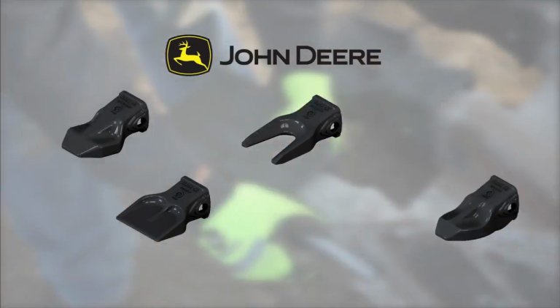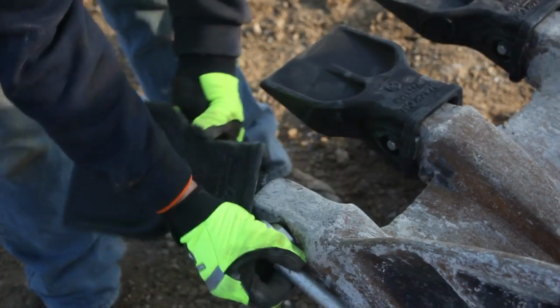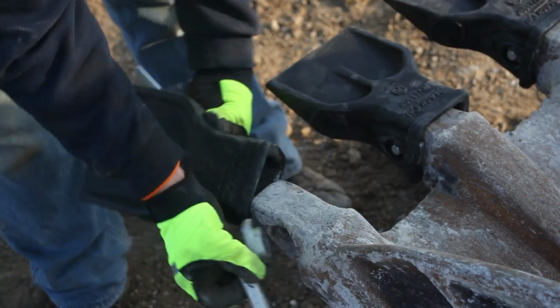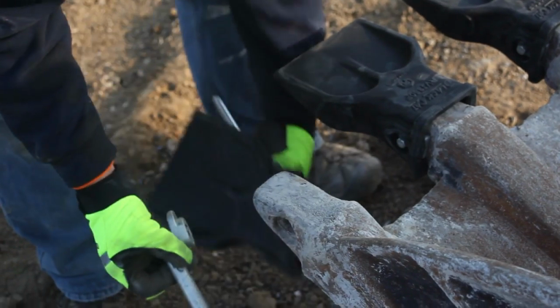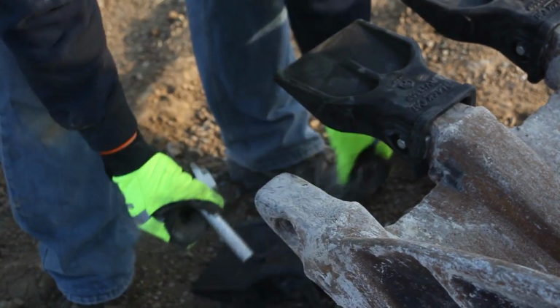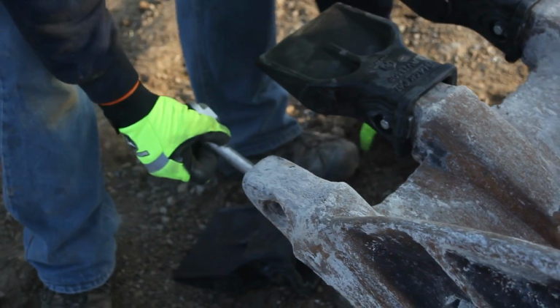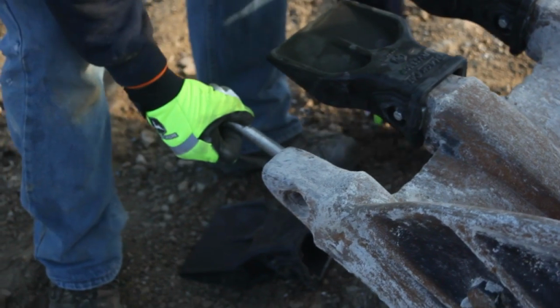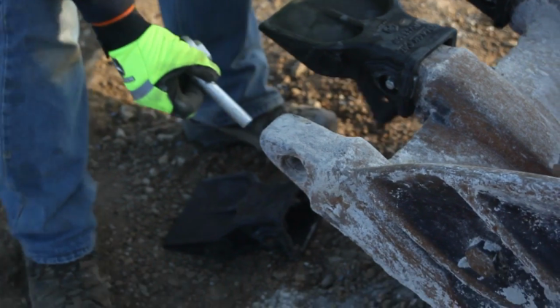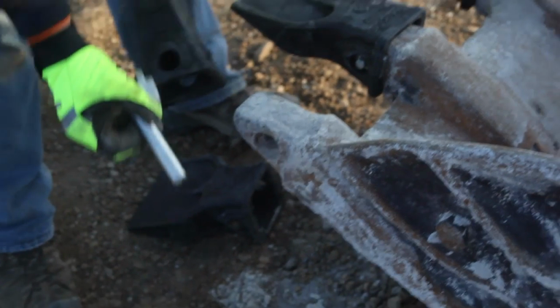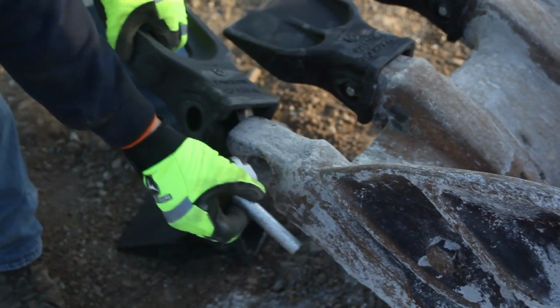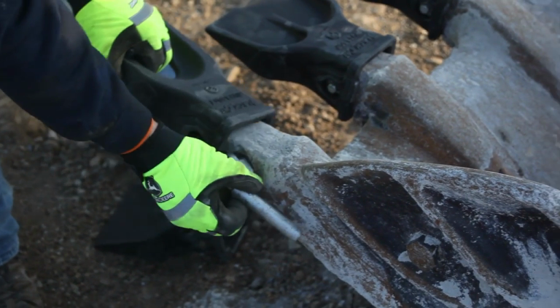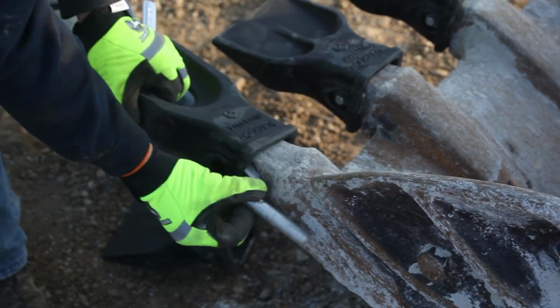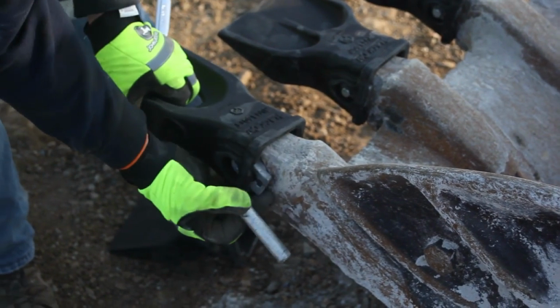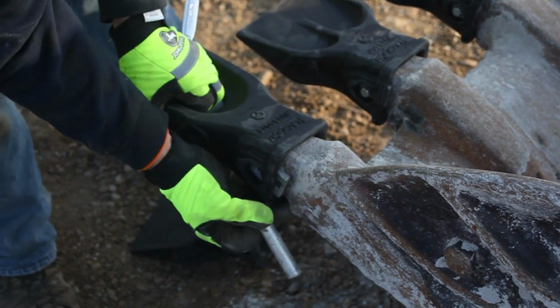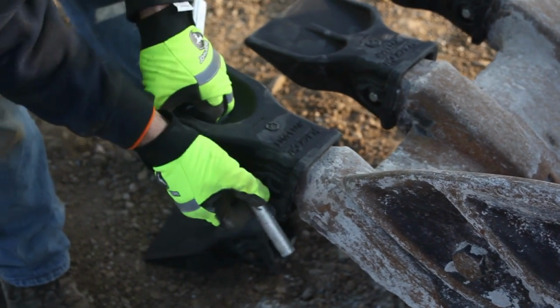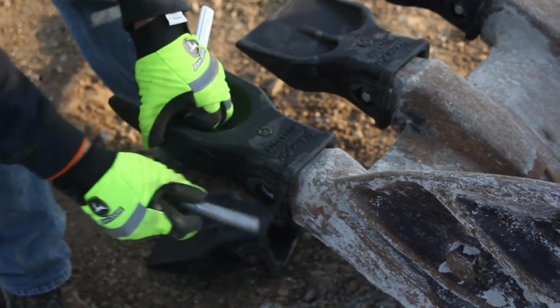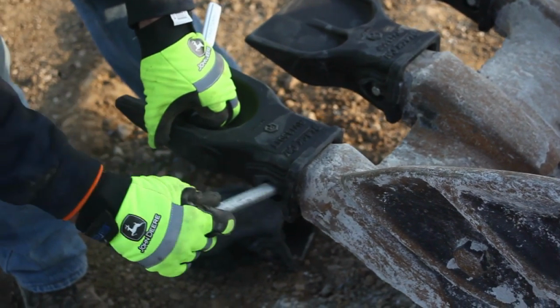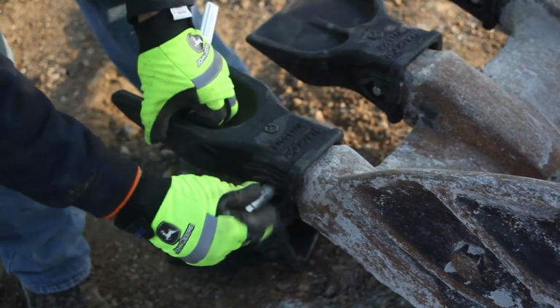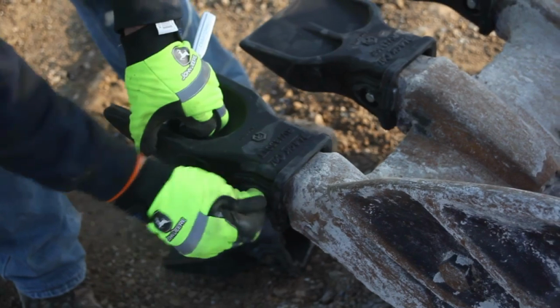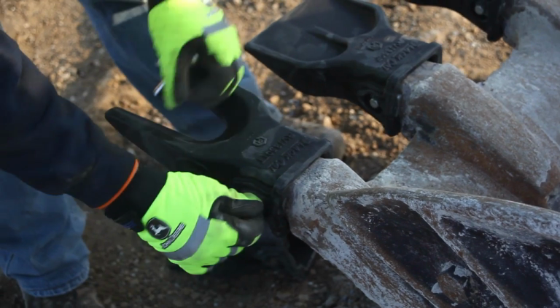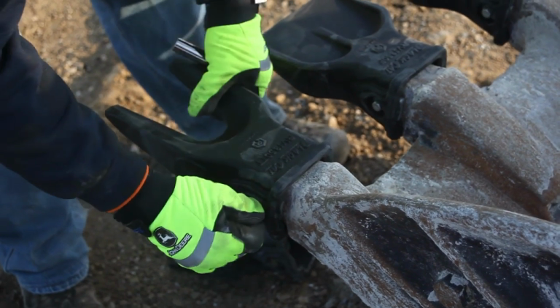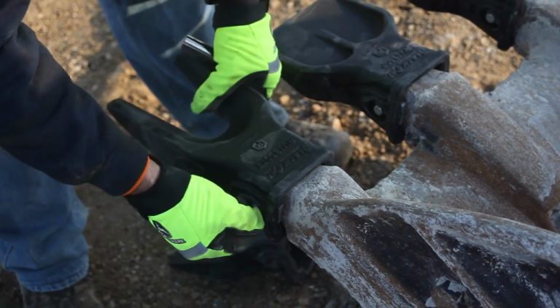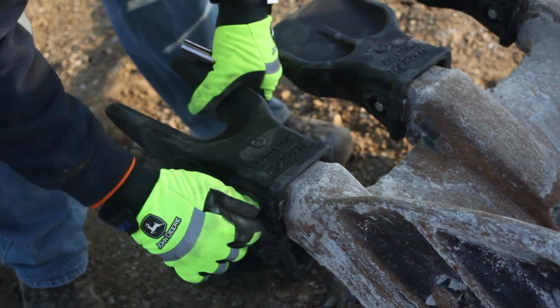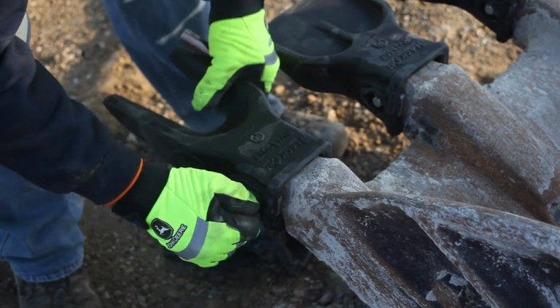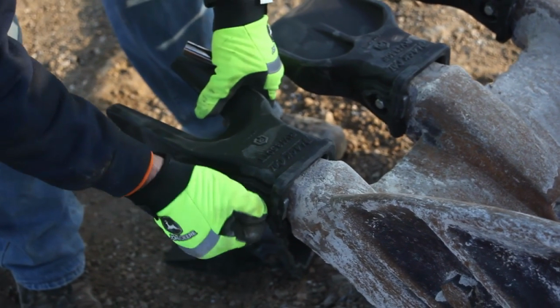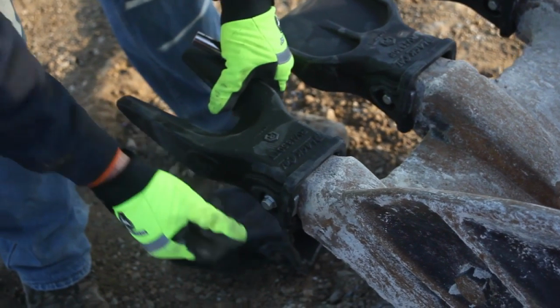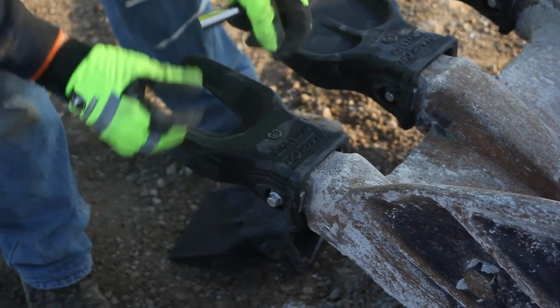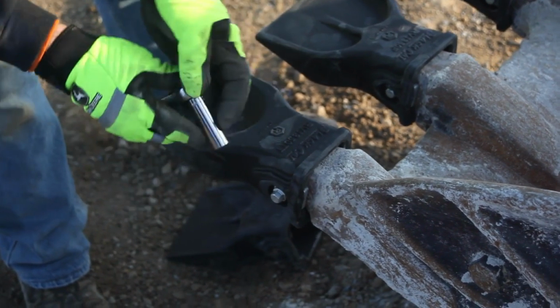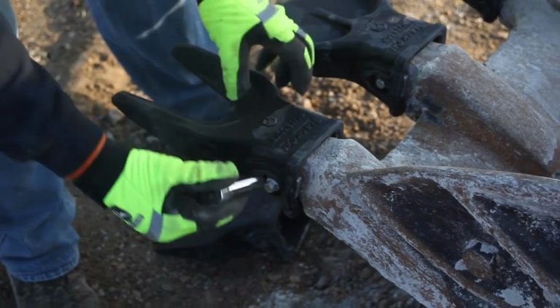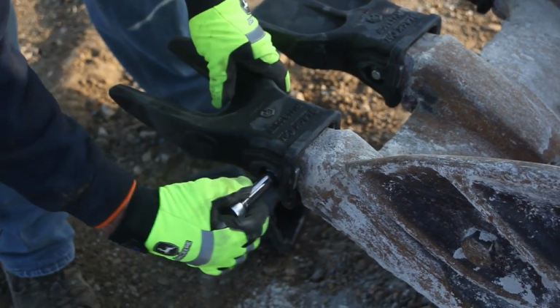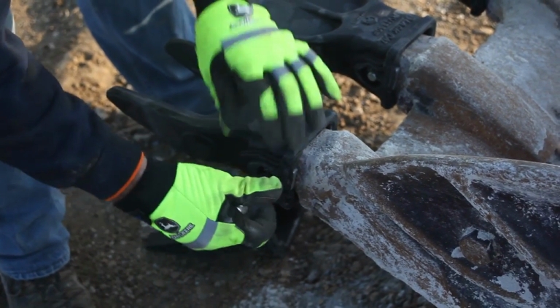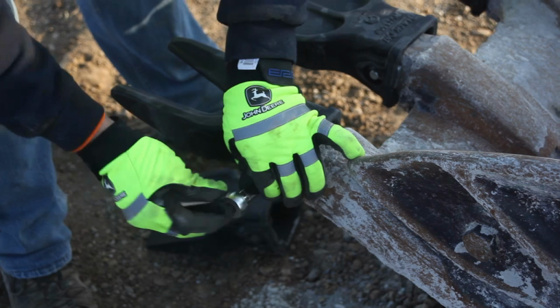Whether changing out worn teeth or simply switching profiles for a different application or job site, the RVJ system allows for a quick, safe, and easy change-out of your bucket teeth, utilizing hammerless technology.